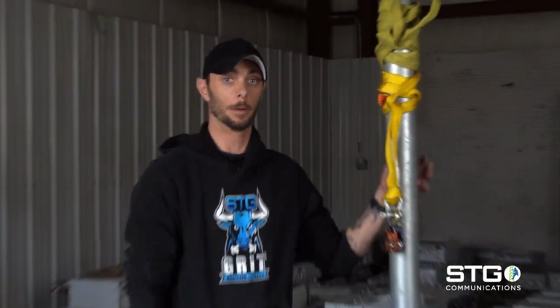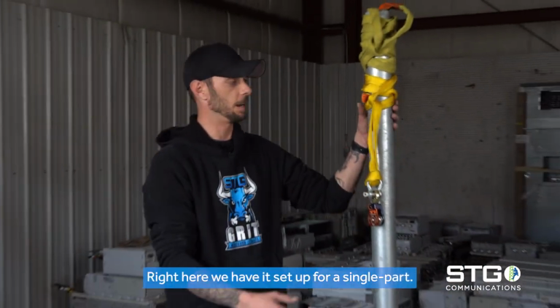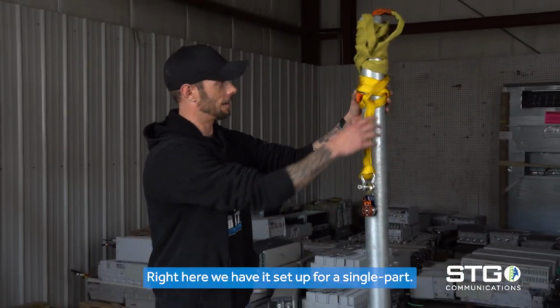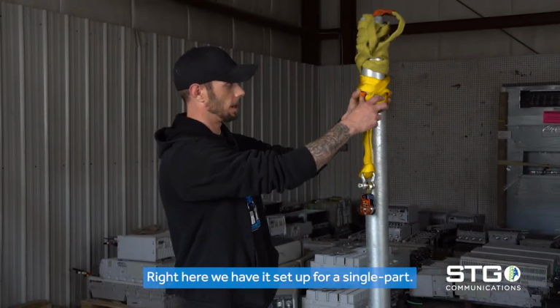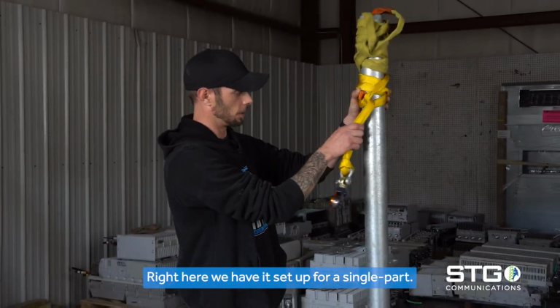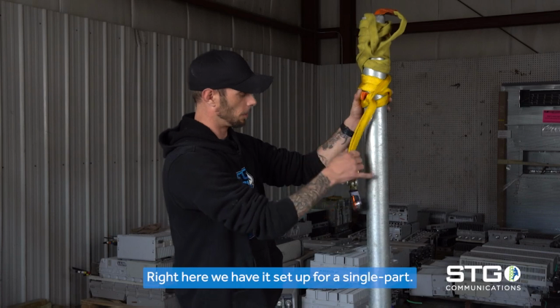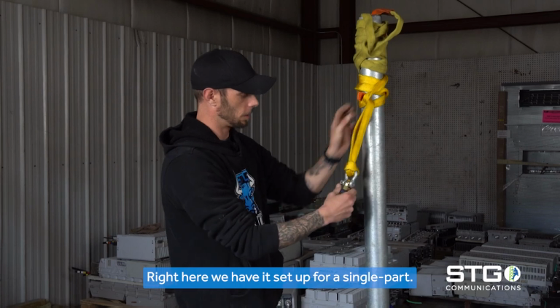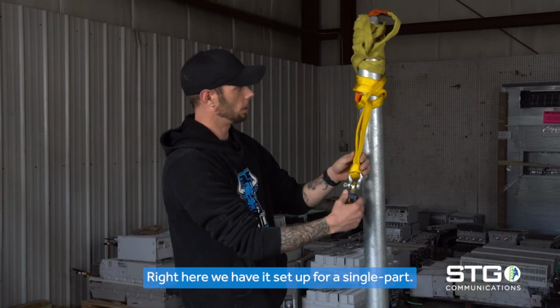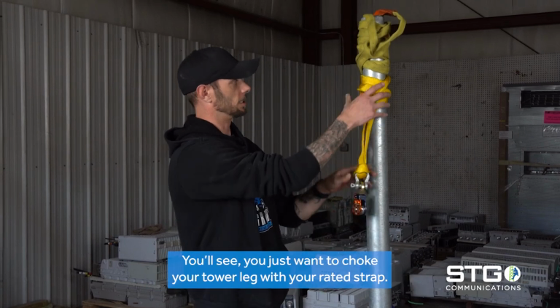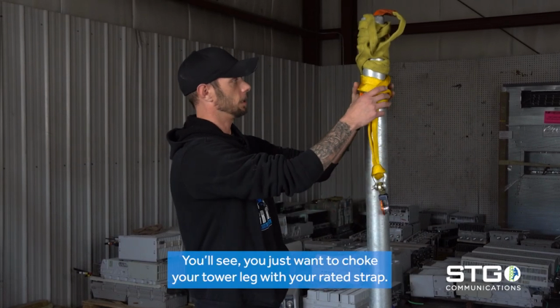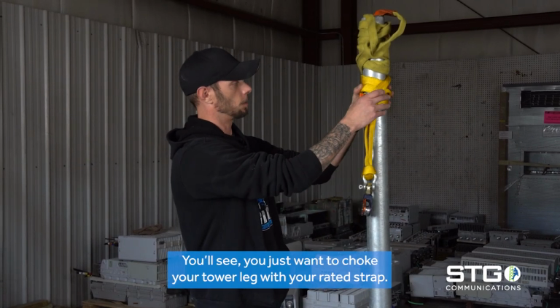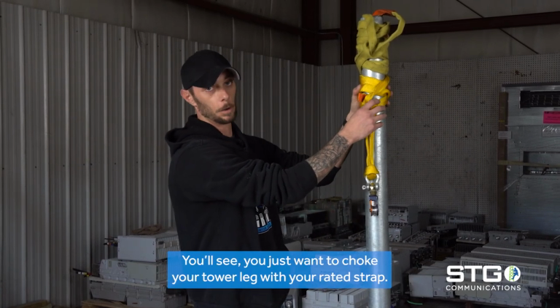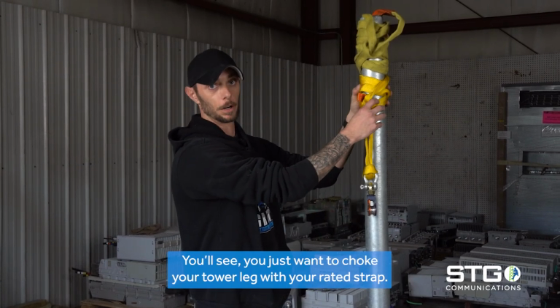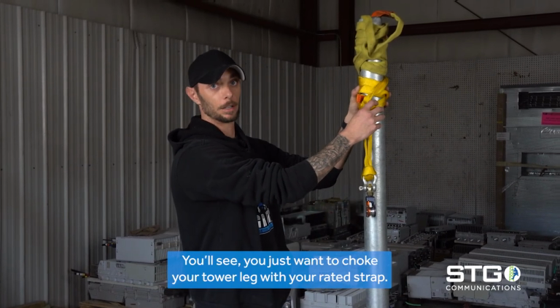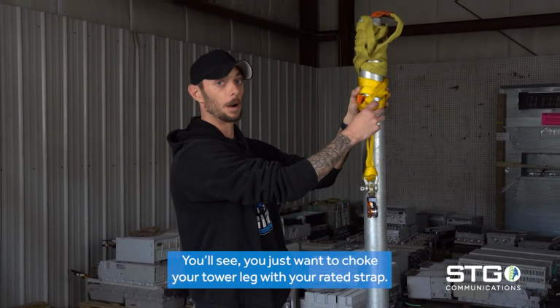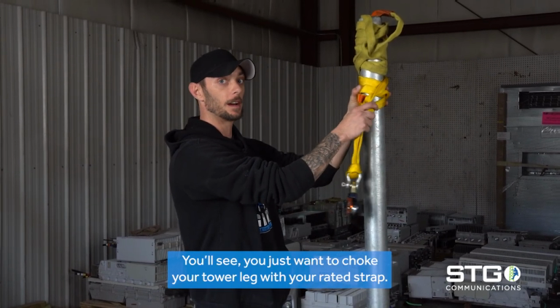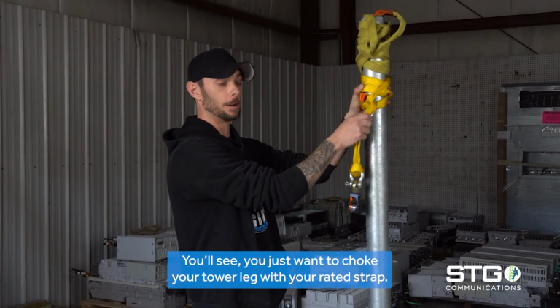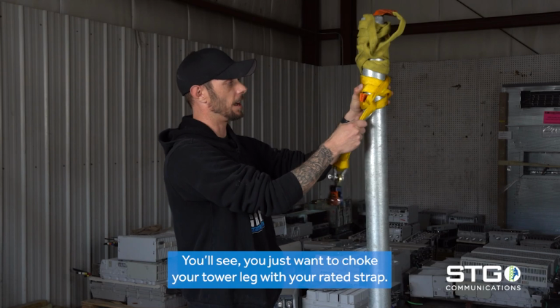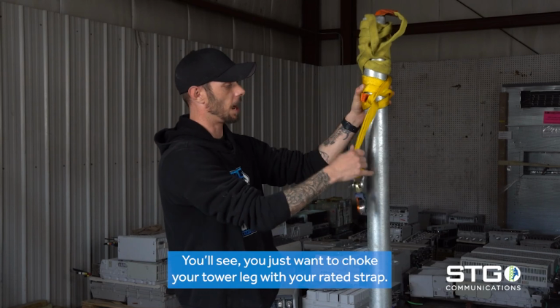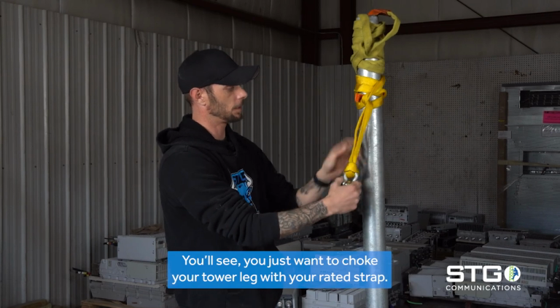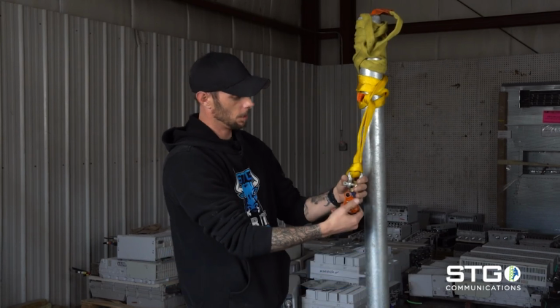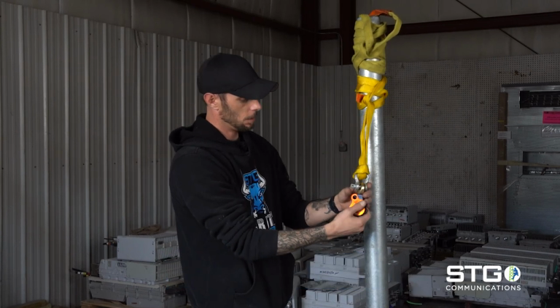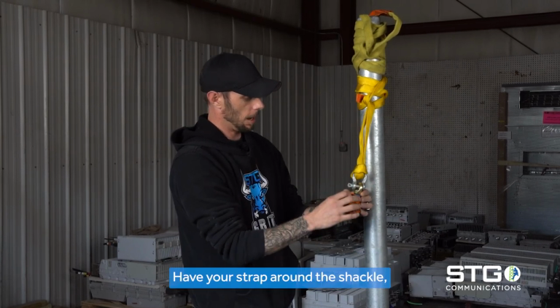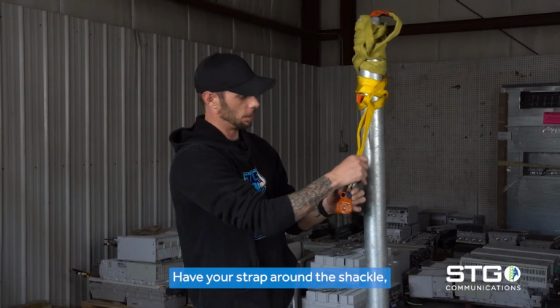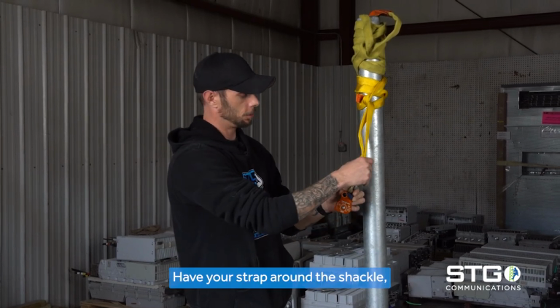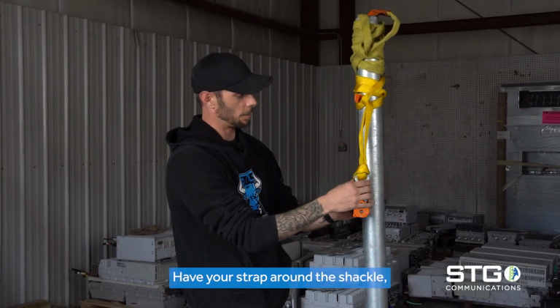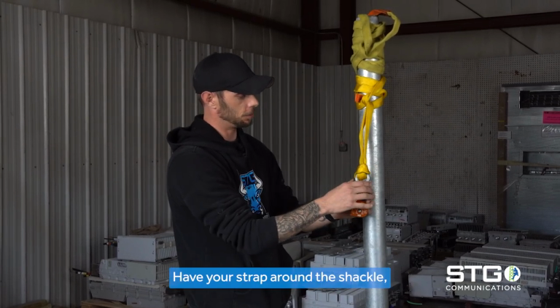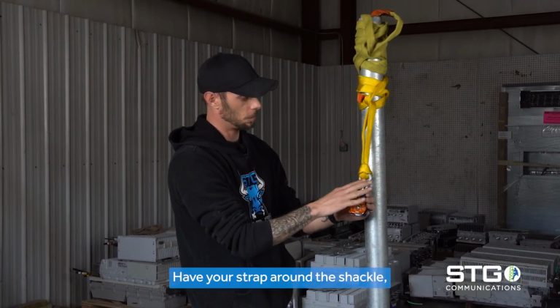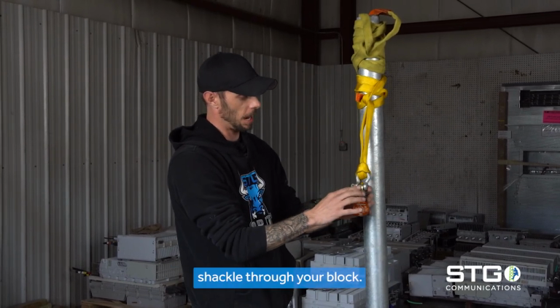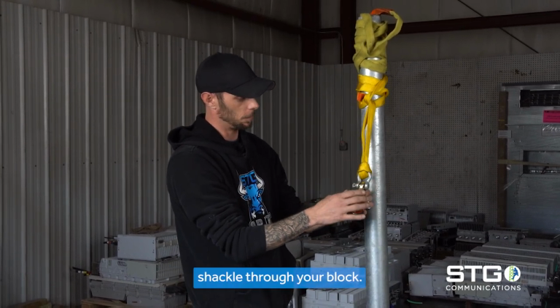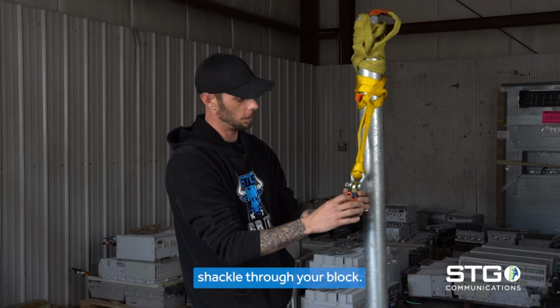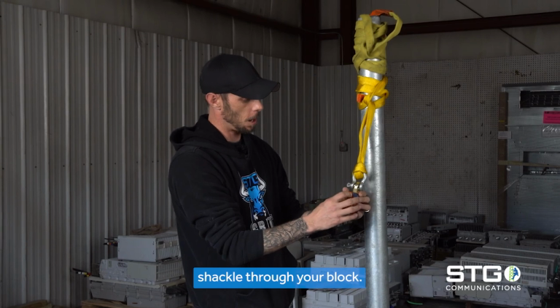Right here we have it set up for a single part. You see, you just want to choke your tower leg with your rated strap. Have your strap around the shackle, shackle through your block.